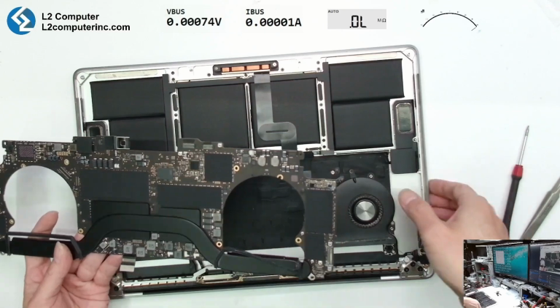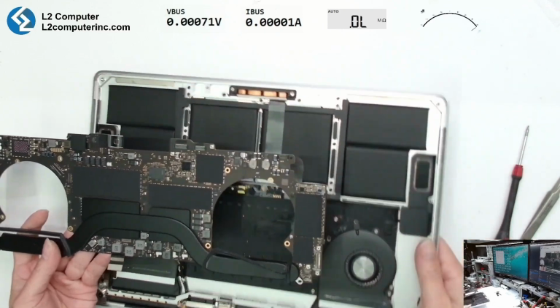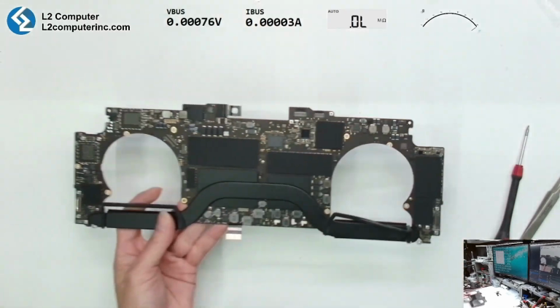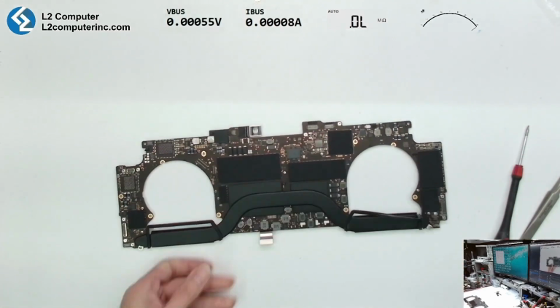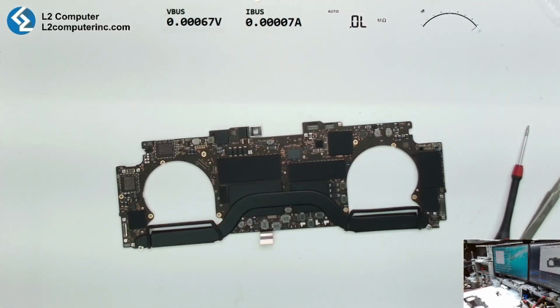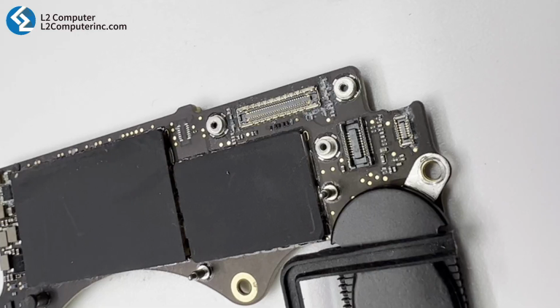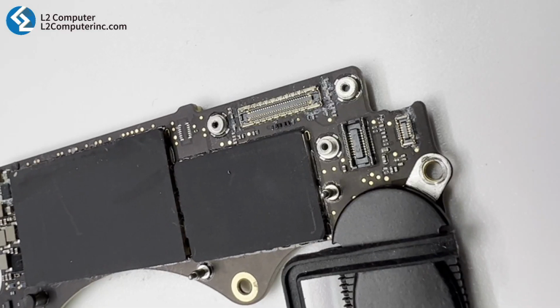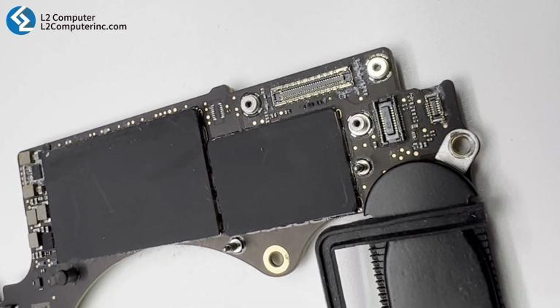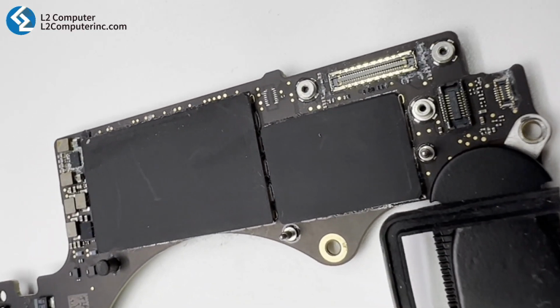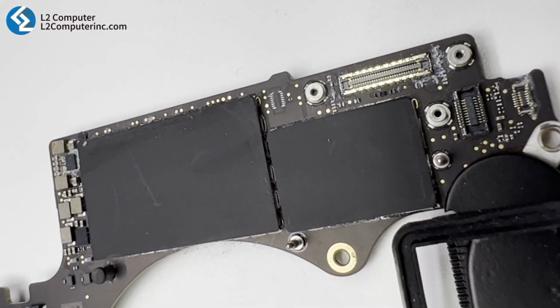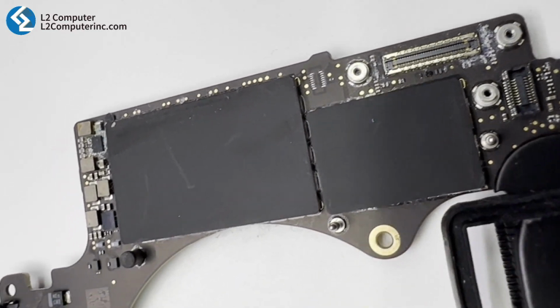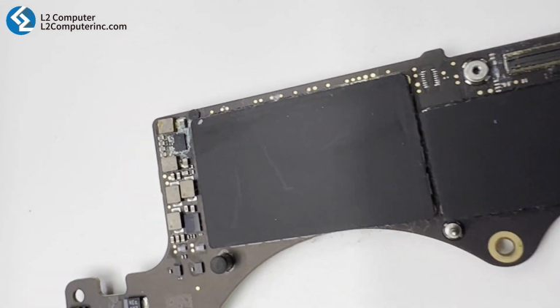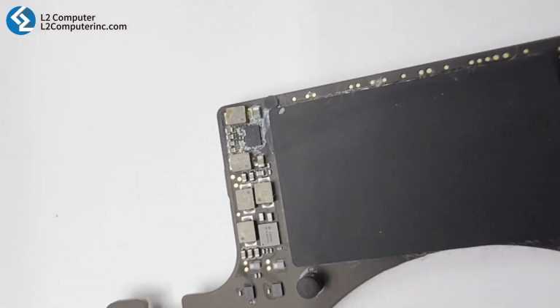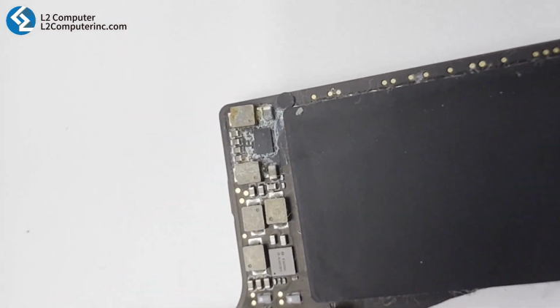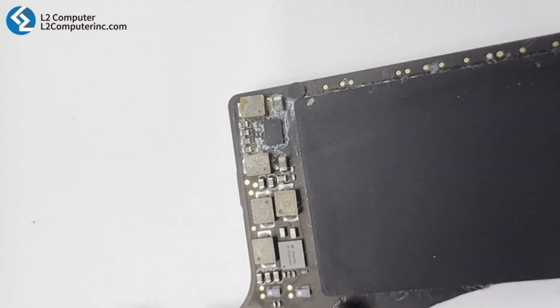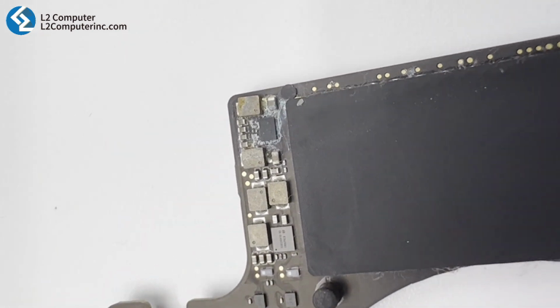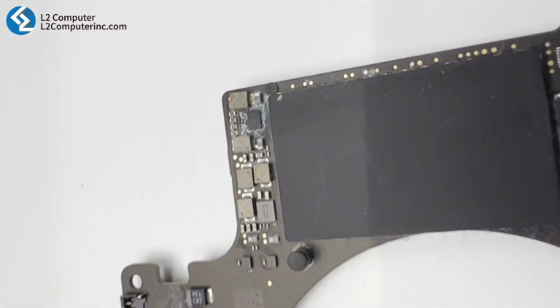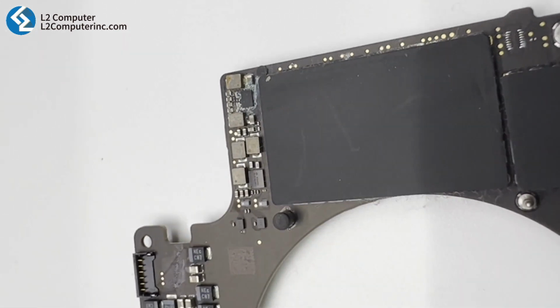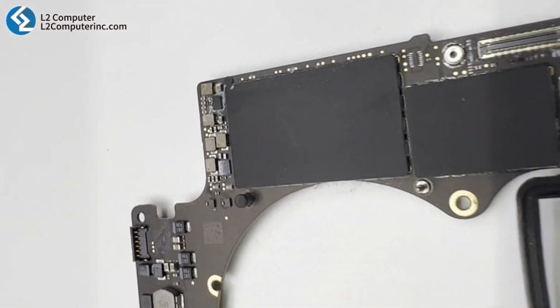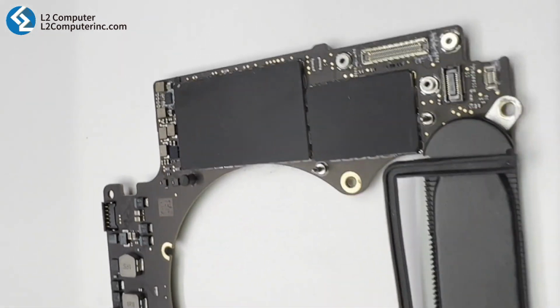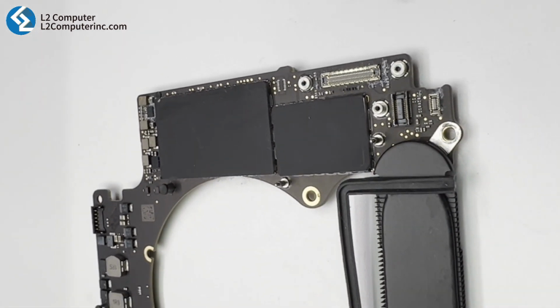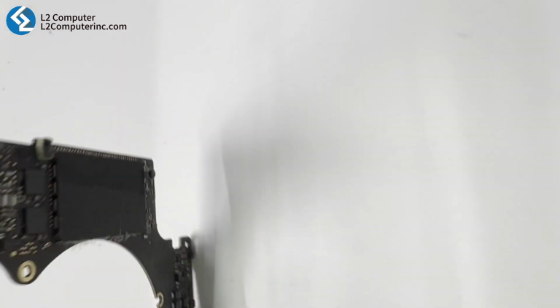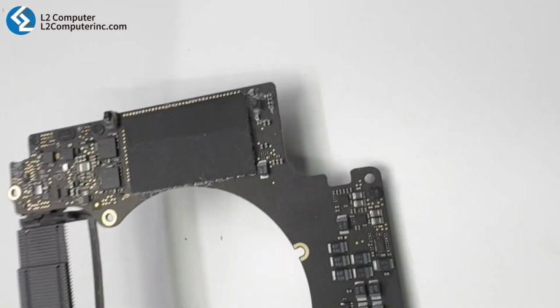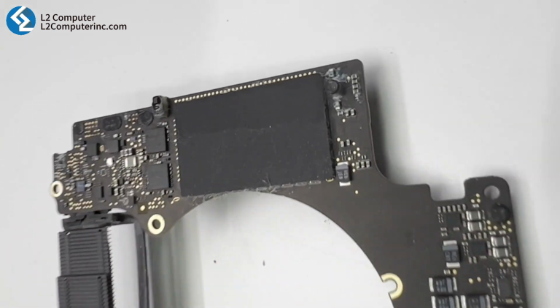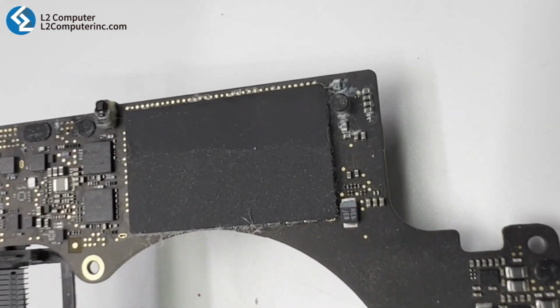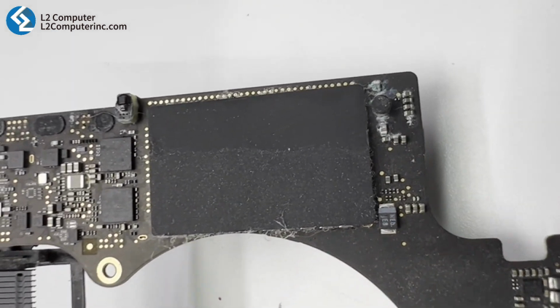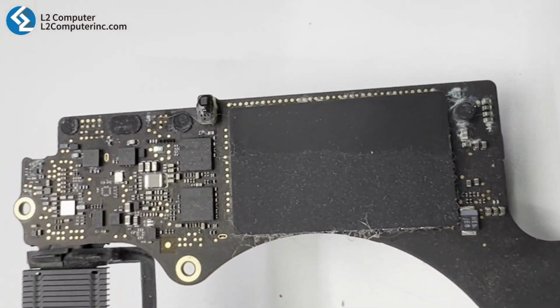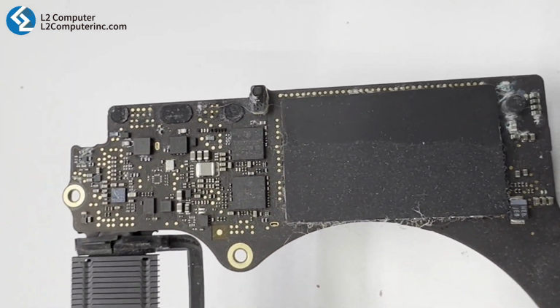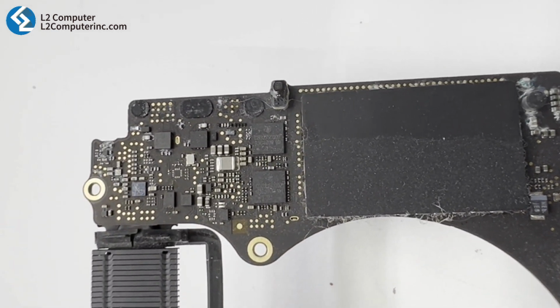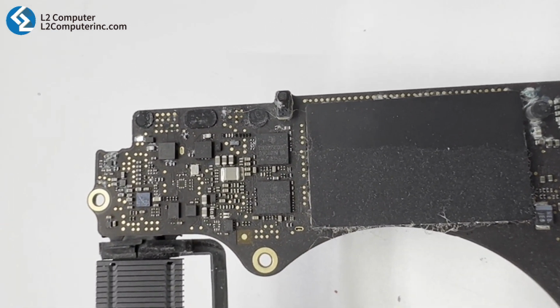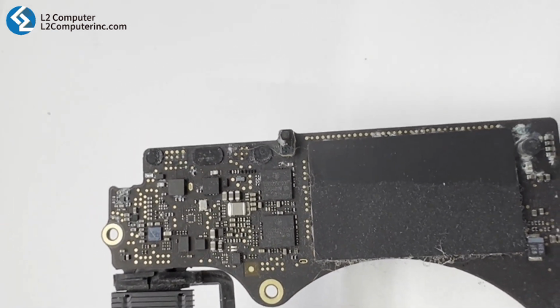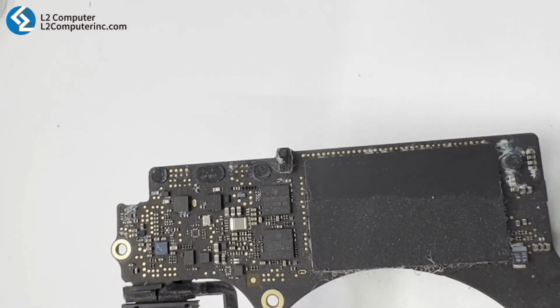Hello everyone, this is a water-damaged MacBook Pro — it won't power on. There was a girl who accidentally left a half-open bottle of water in her laptop bag, and her laptop ended up taking an unexpected bath. Afterward, she came to us to fix it.